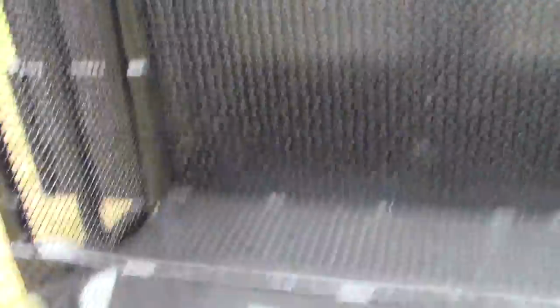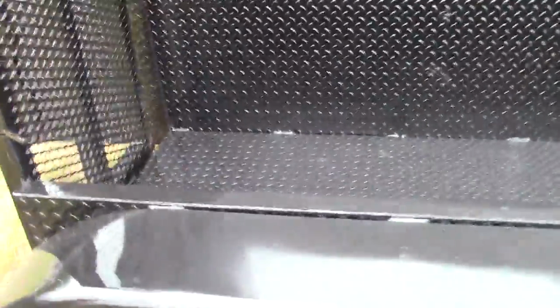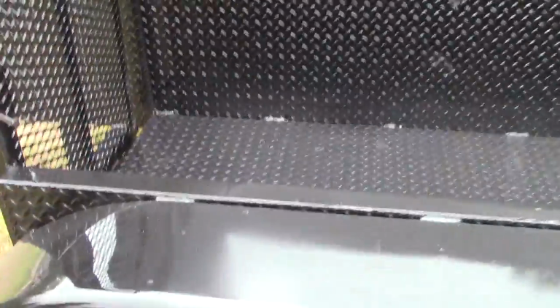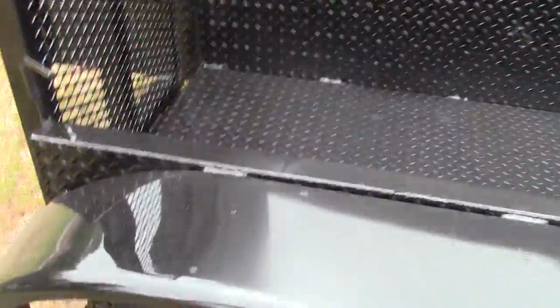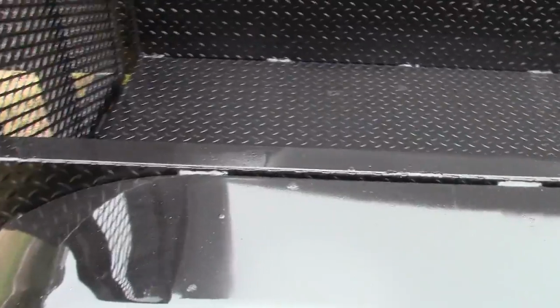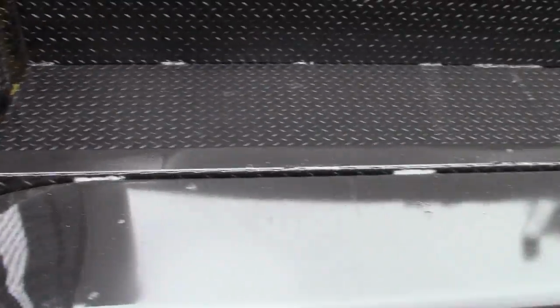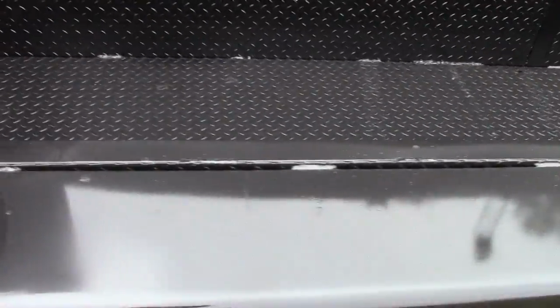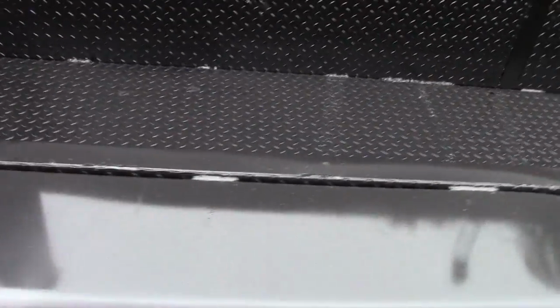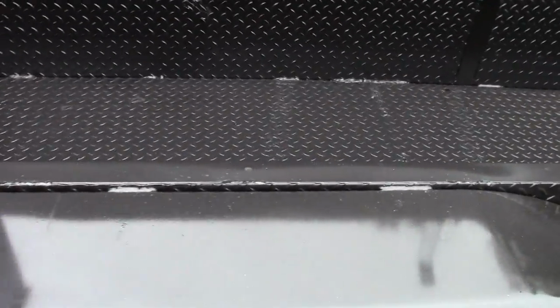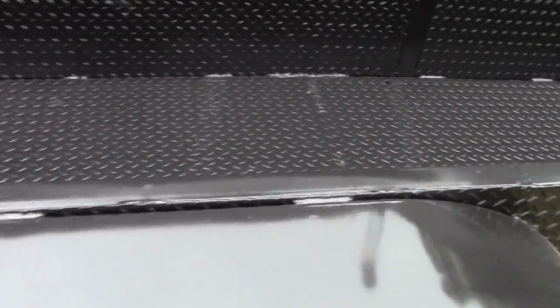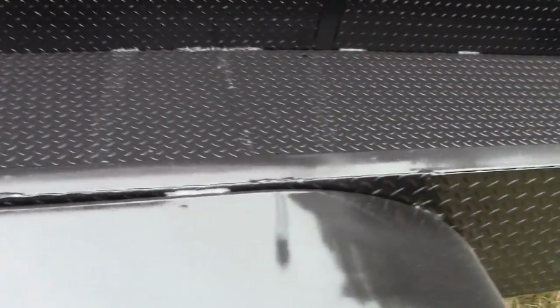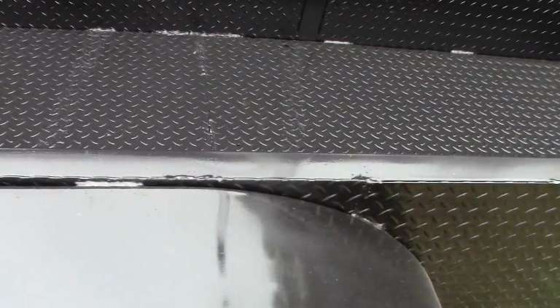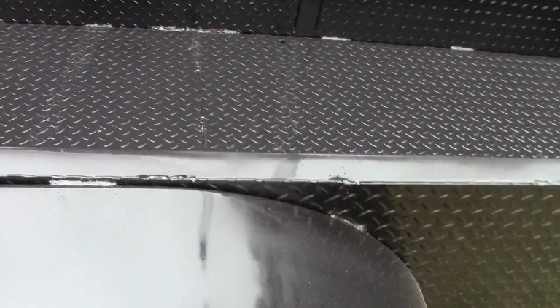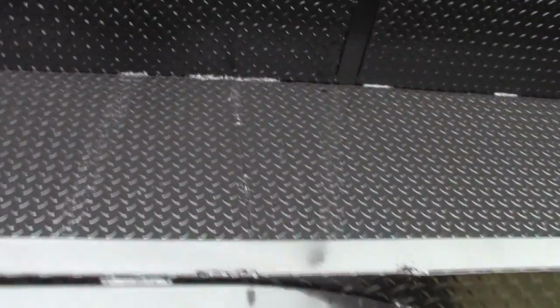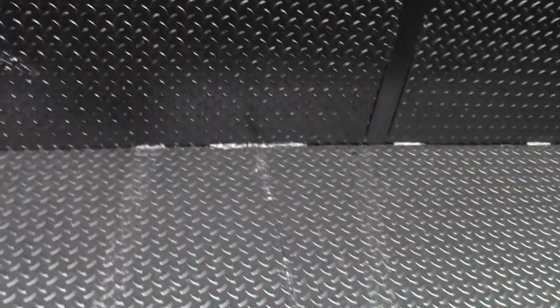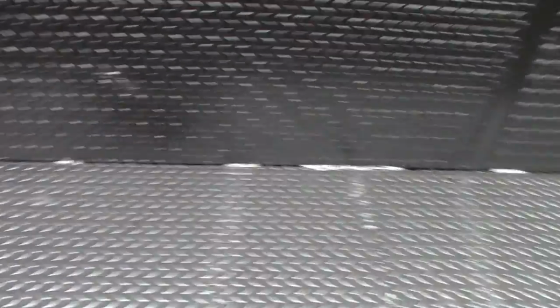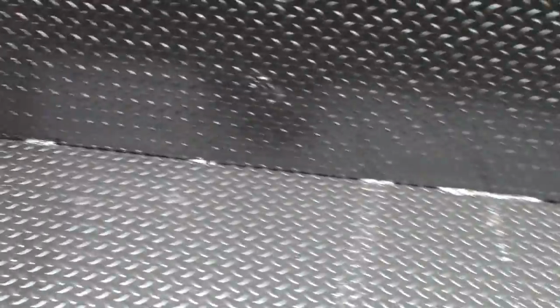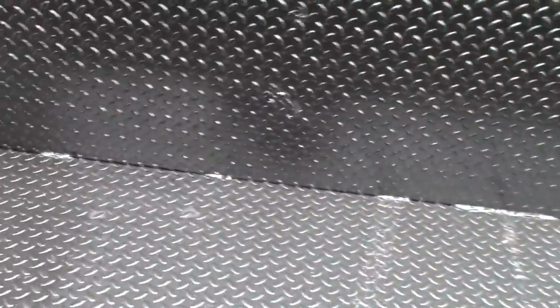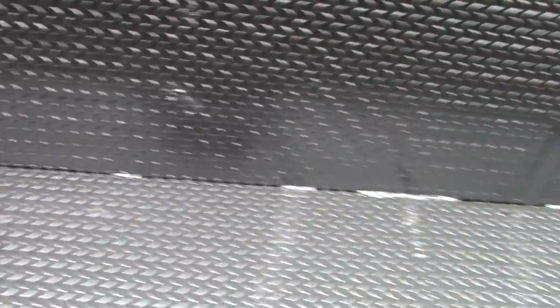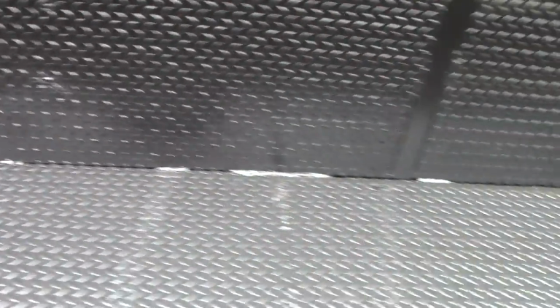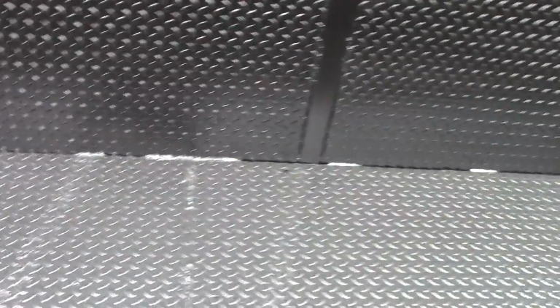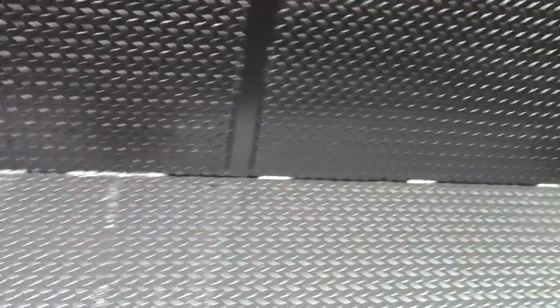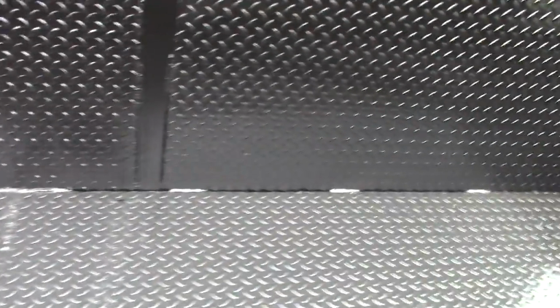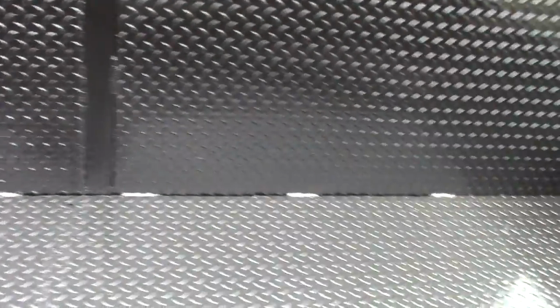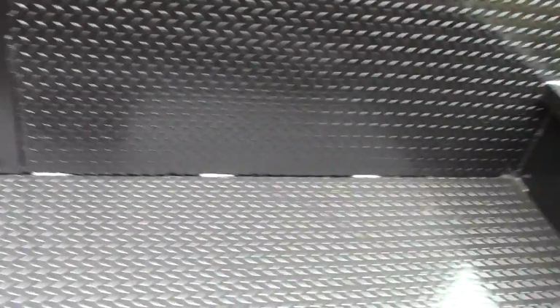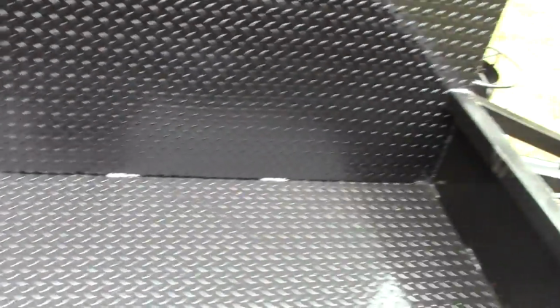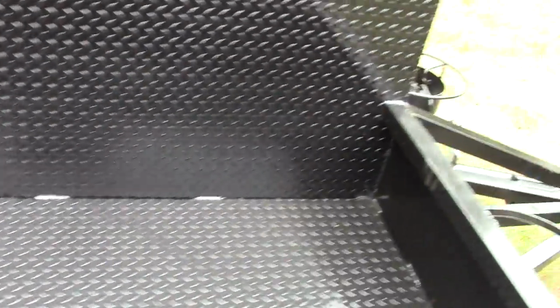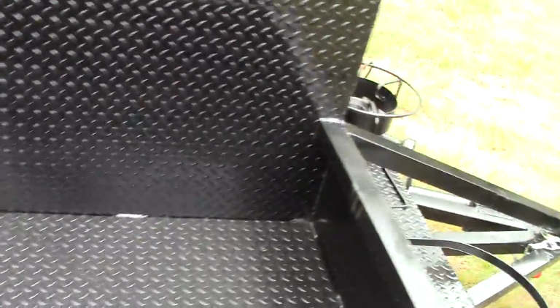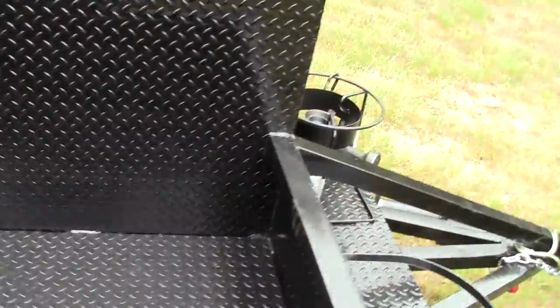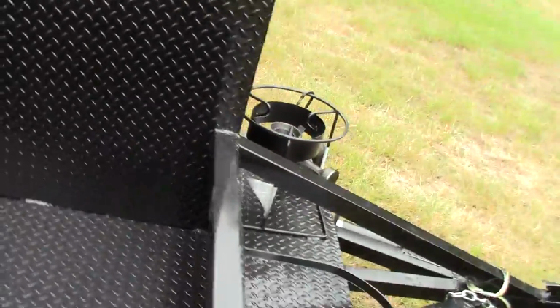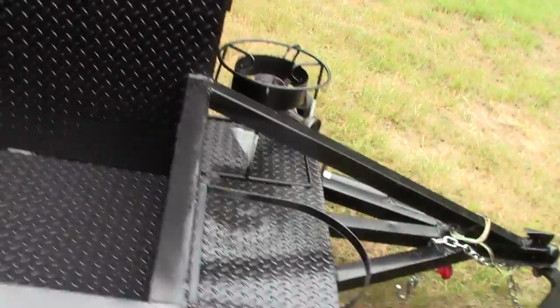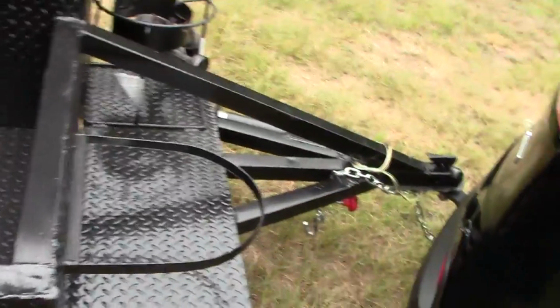People want to see the welds all the time — they always call about looking at the welds. Those are nice thick welds, a great welding job. The welders did a fantastic job on this one overall.